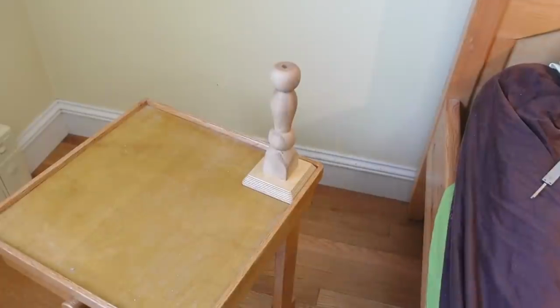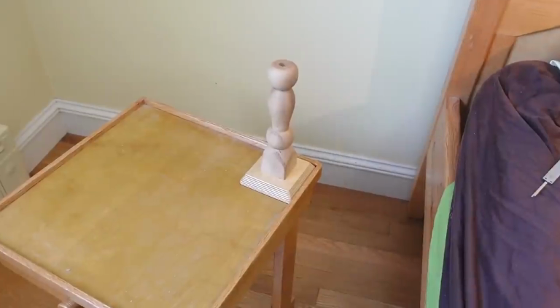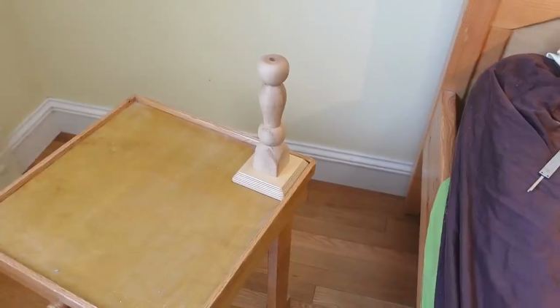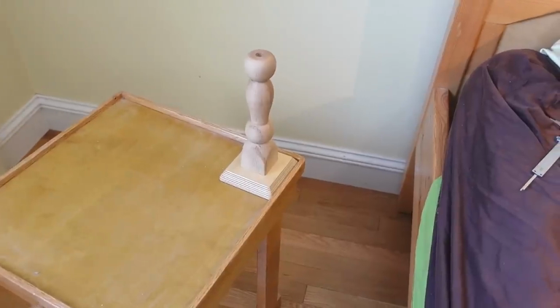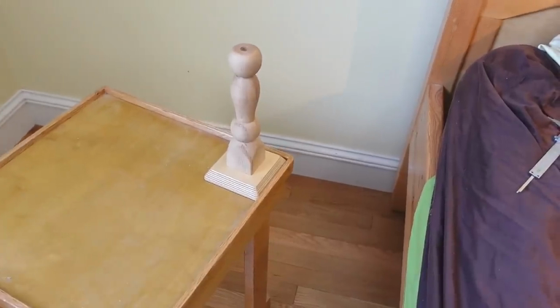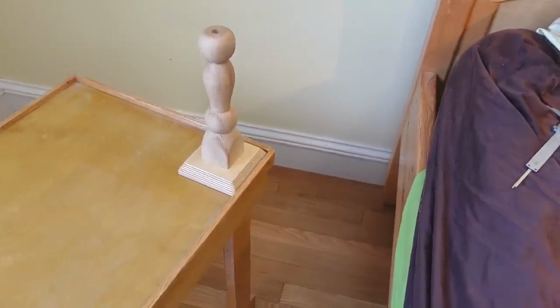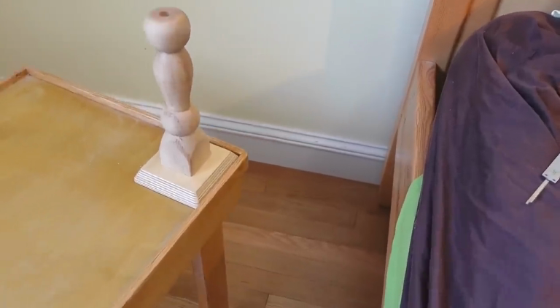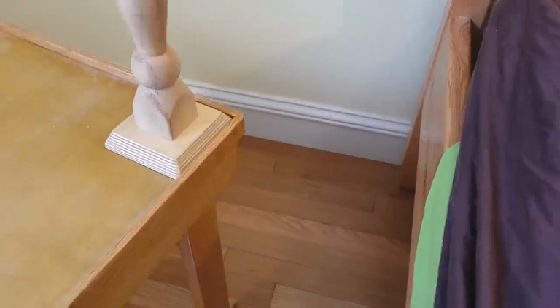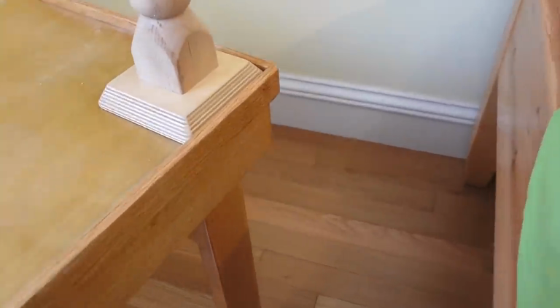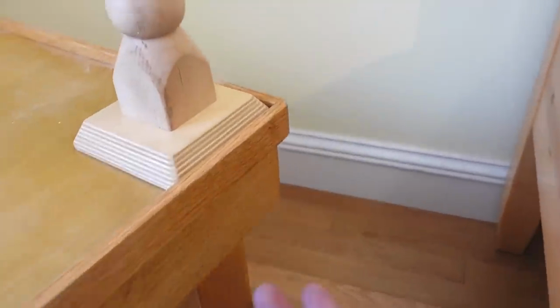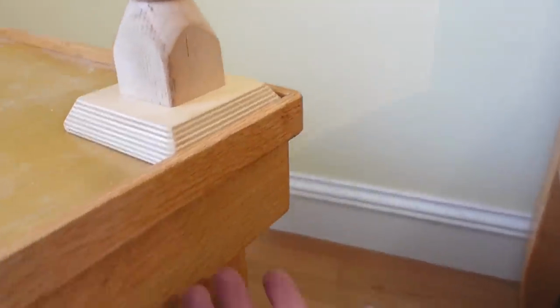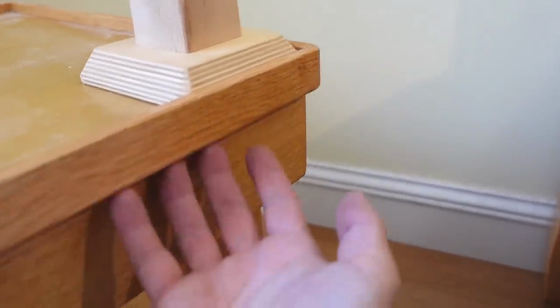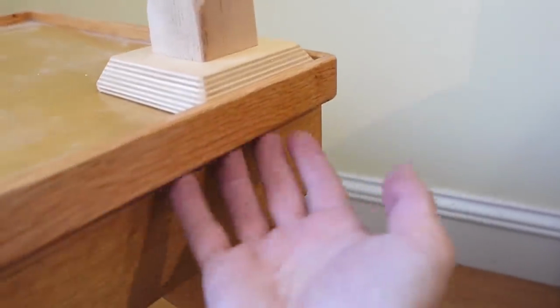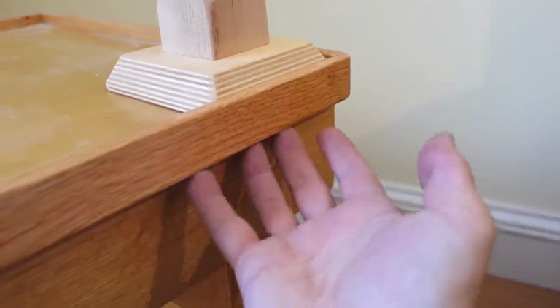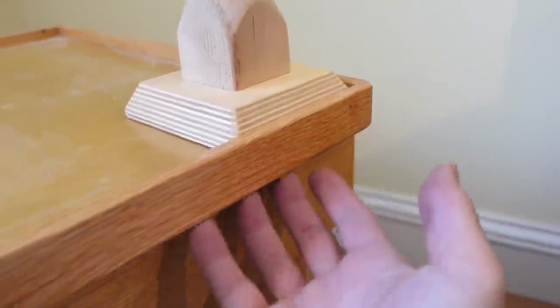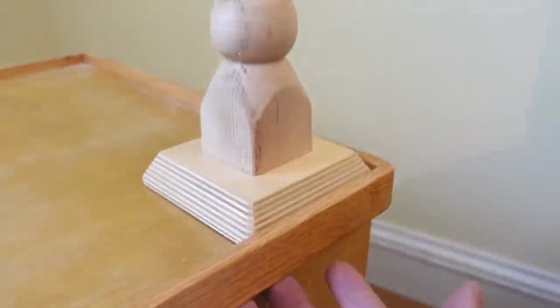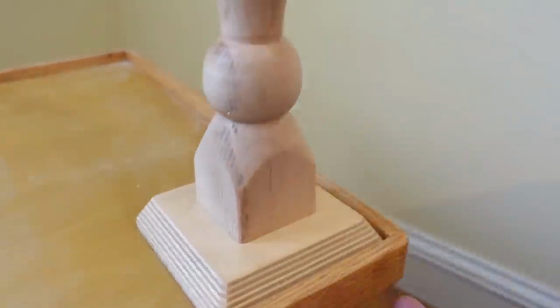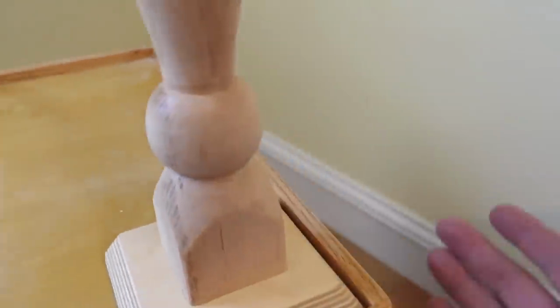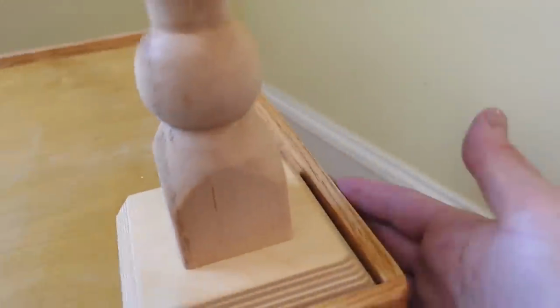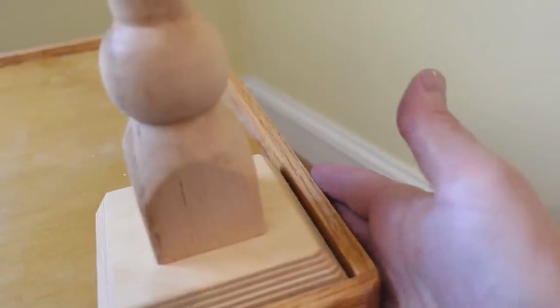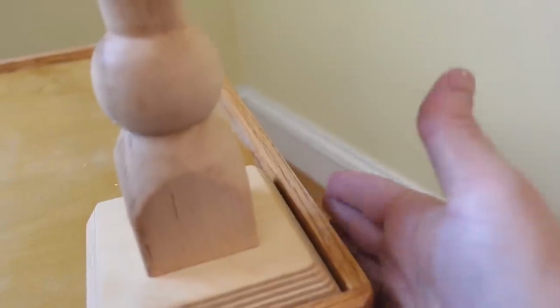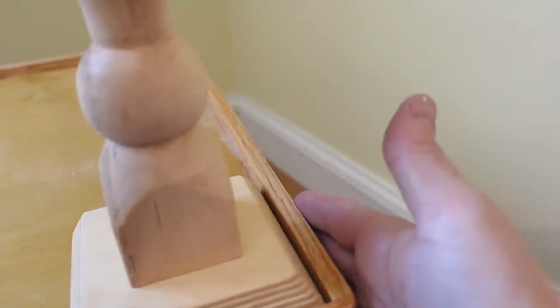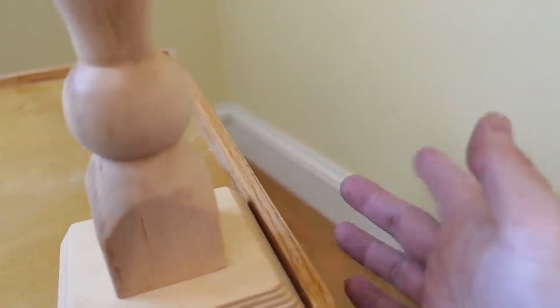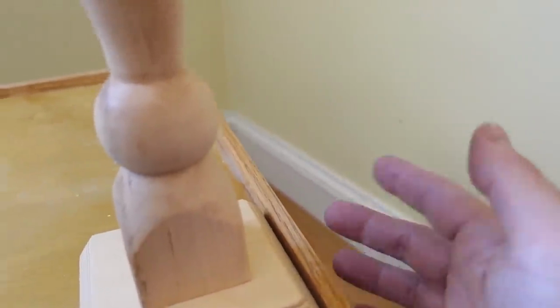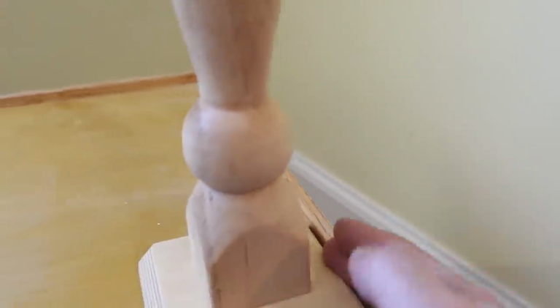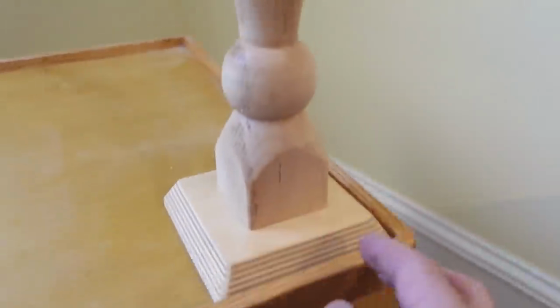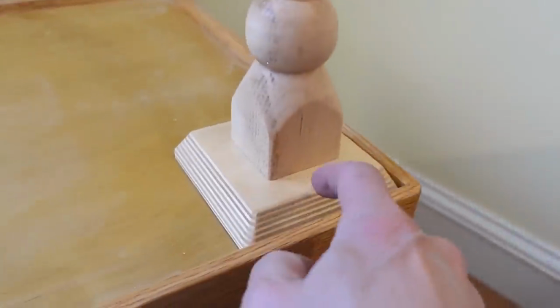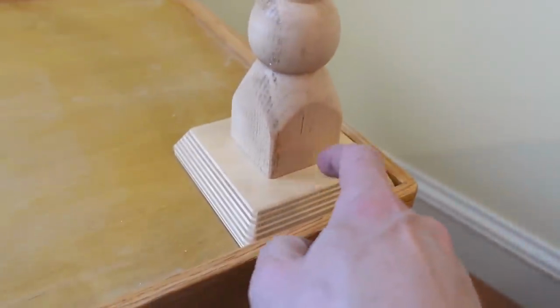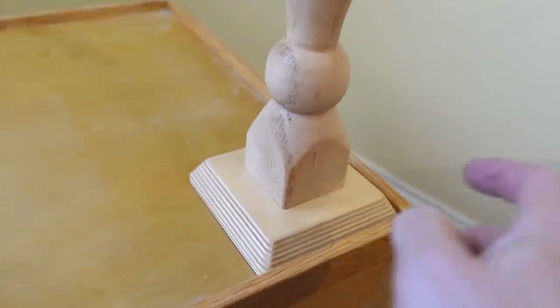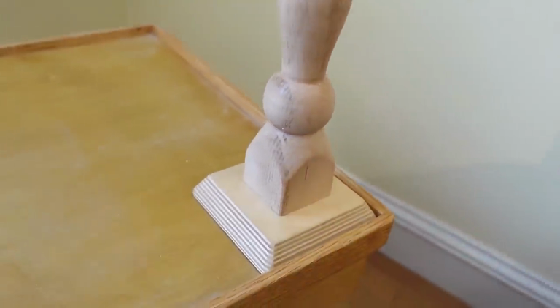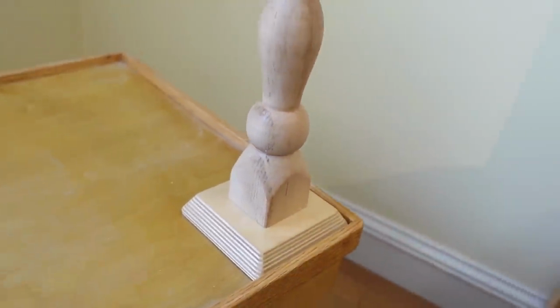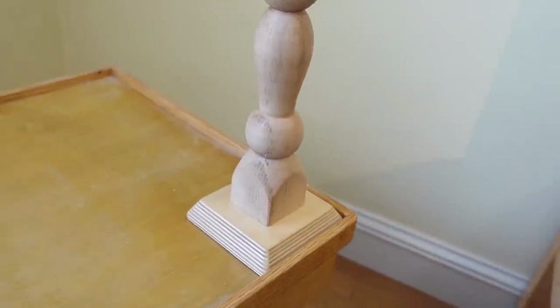I would have preferred to clamp this rather than screw it from the bottom, but on this side there isn't really any sort of ledge to clamp it from, and if I came from the back whatever's here is gonna hit the wall, so just a small hole through the top I think is the best solution.